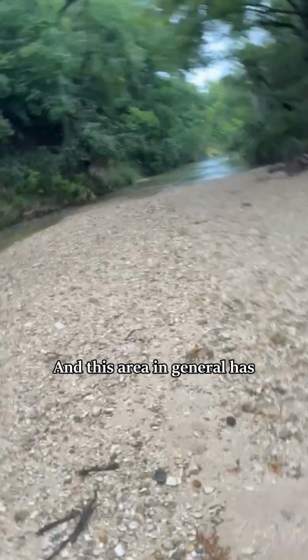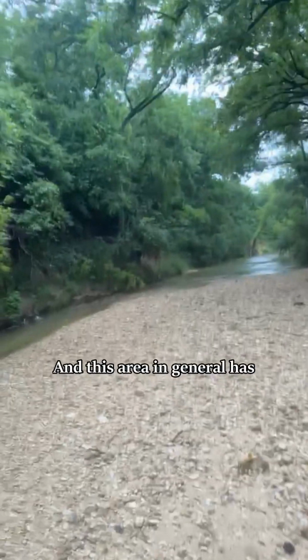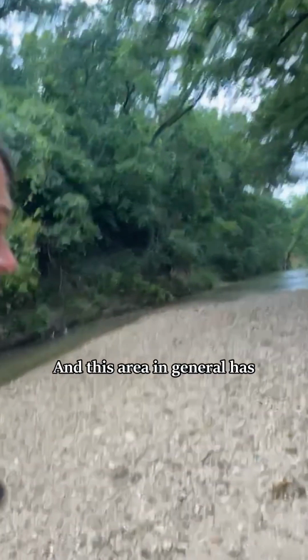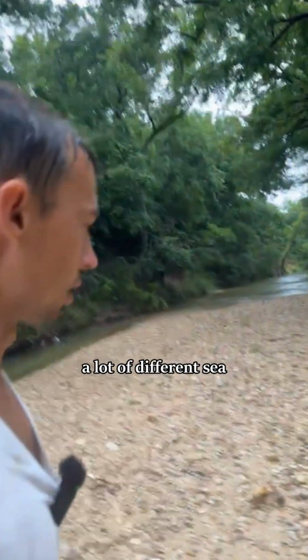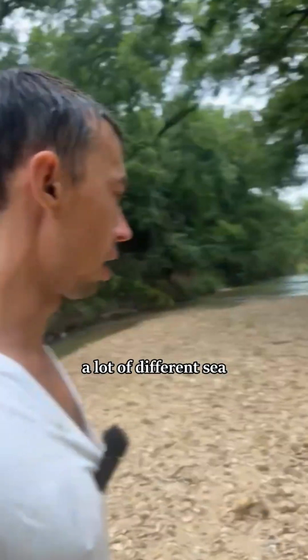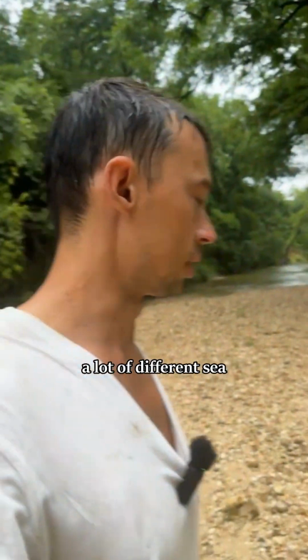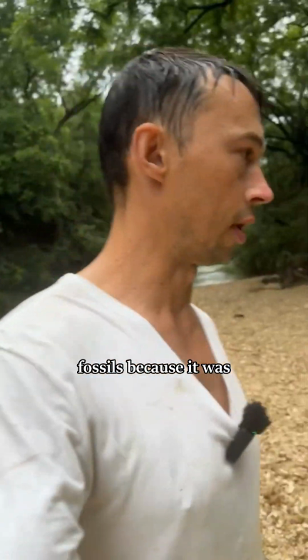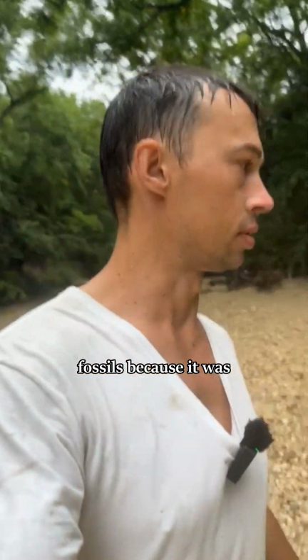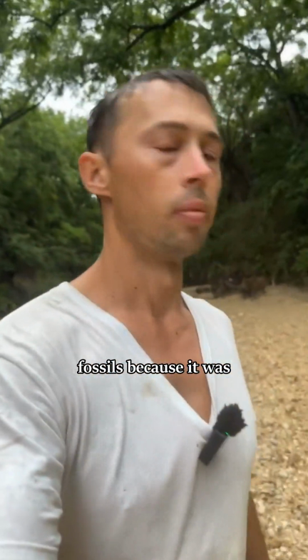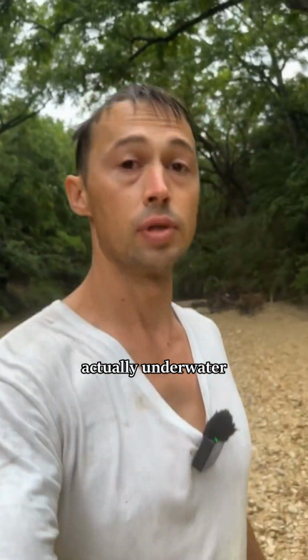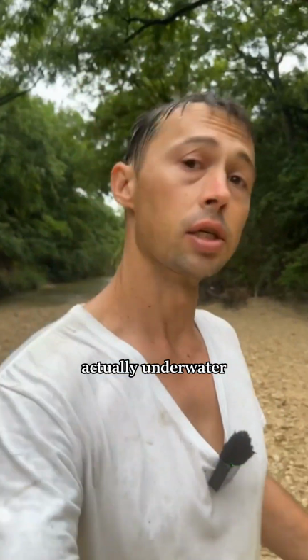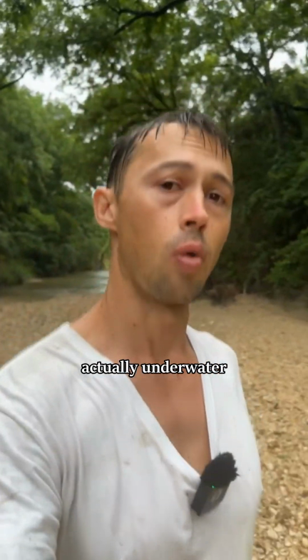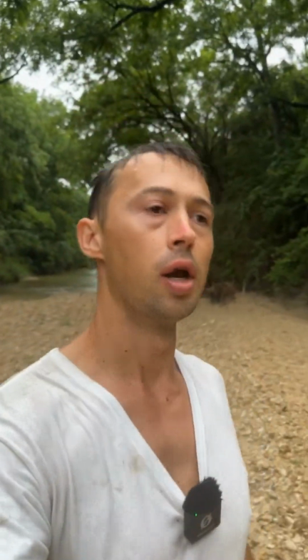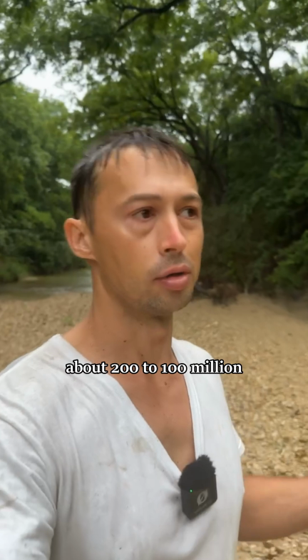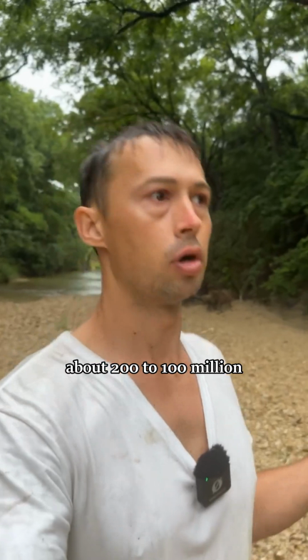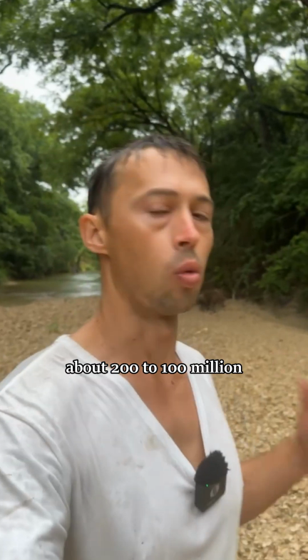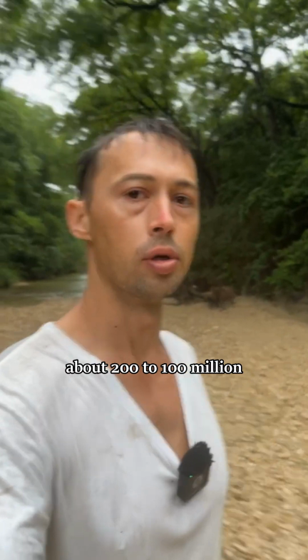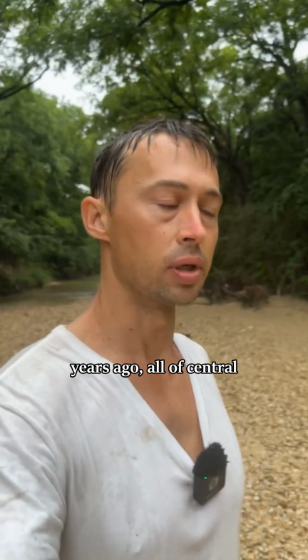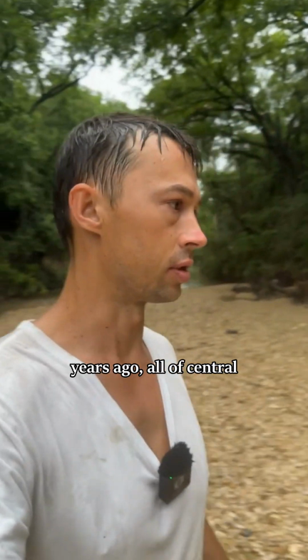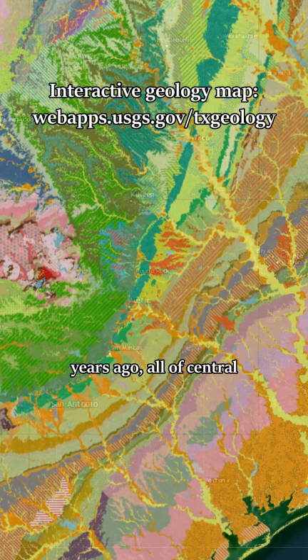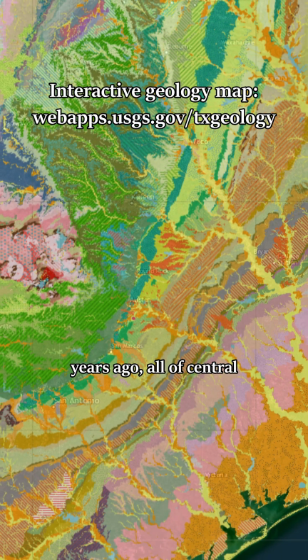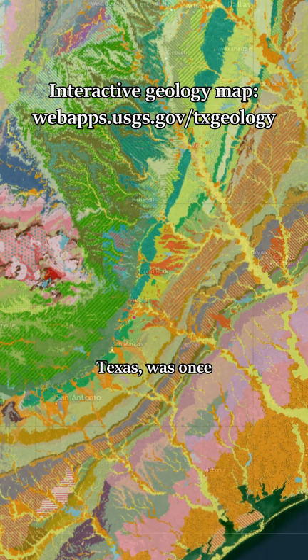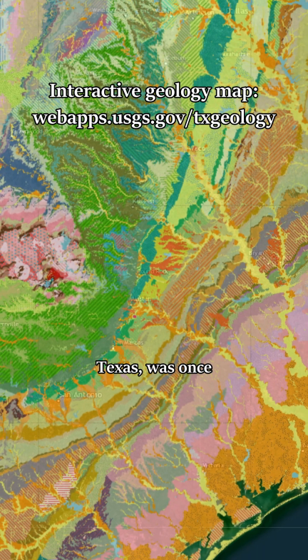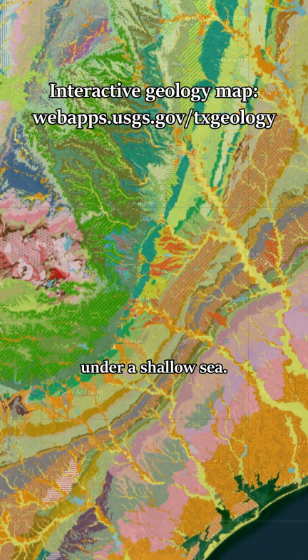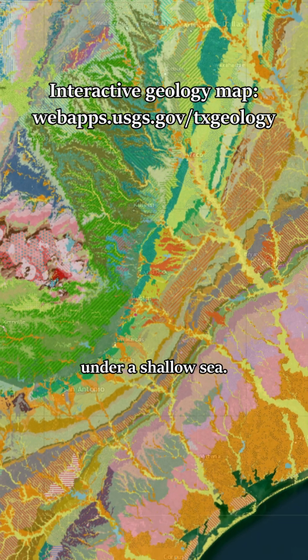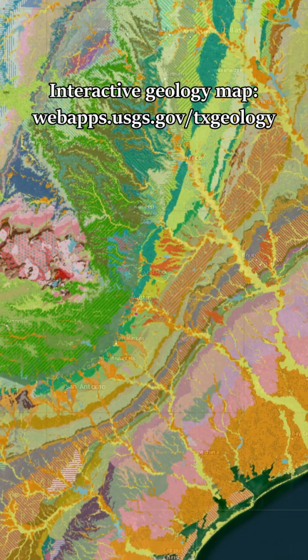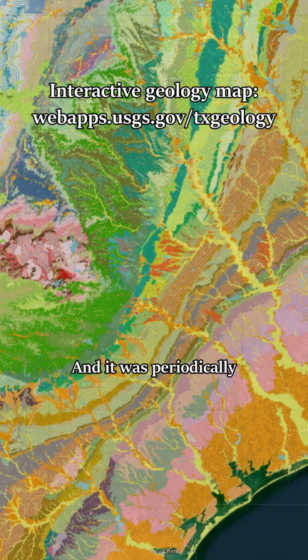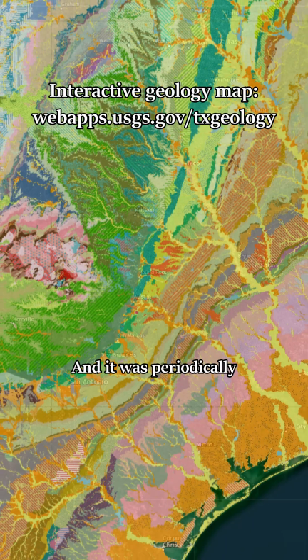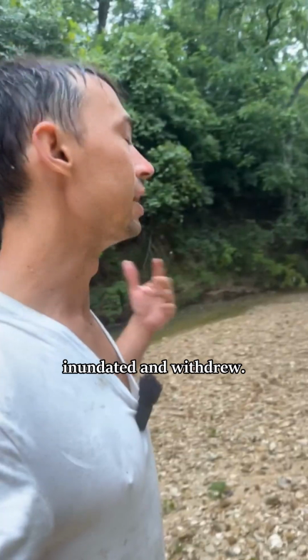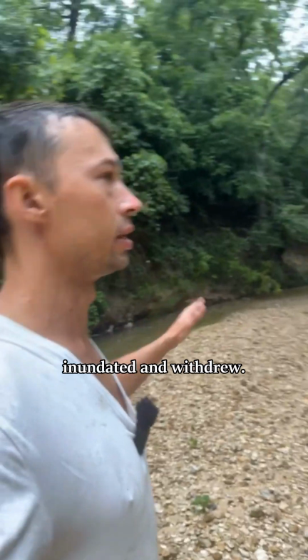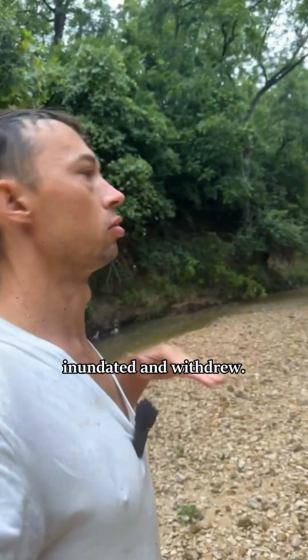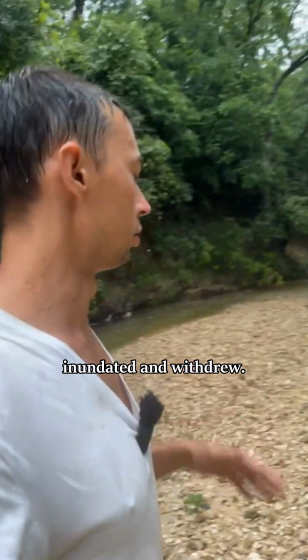This area in general has a lot of different sea fossils because it was actually underwater around 200 to 100 million years ago. All of Central Texas went under a shallow sea and it was periodically inundated and withdrew.